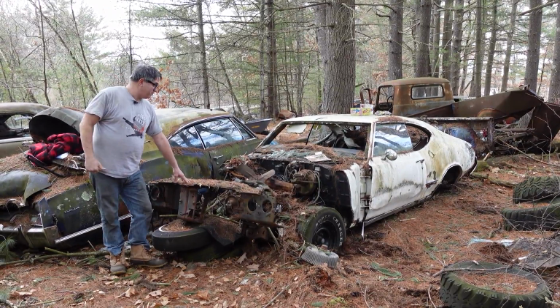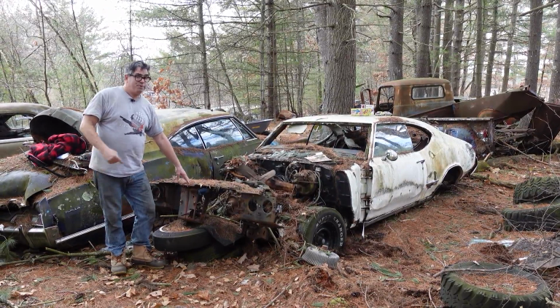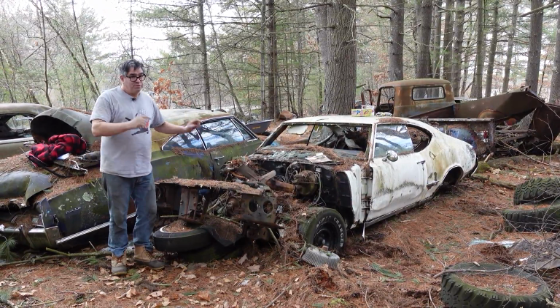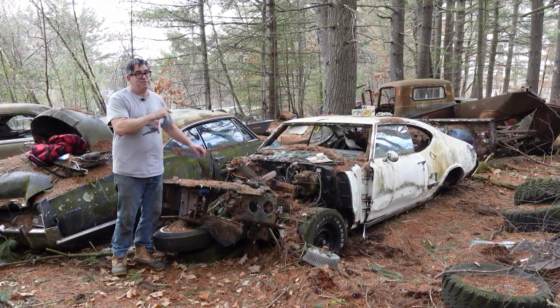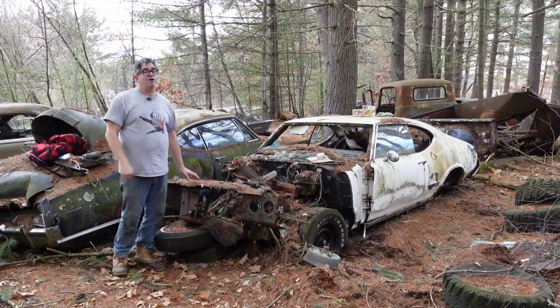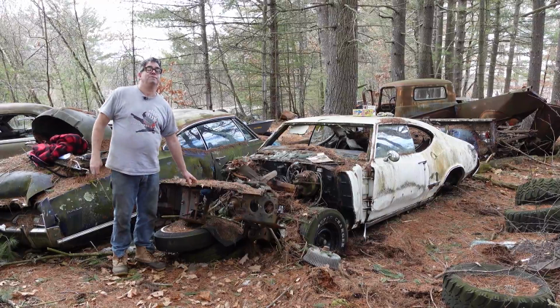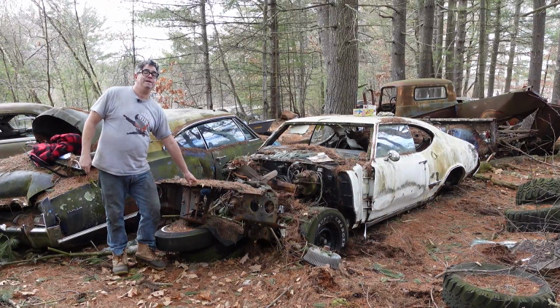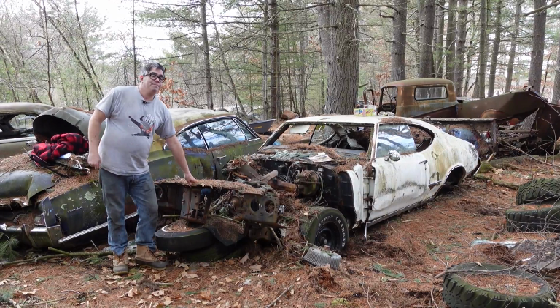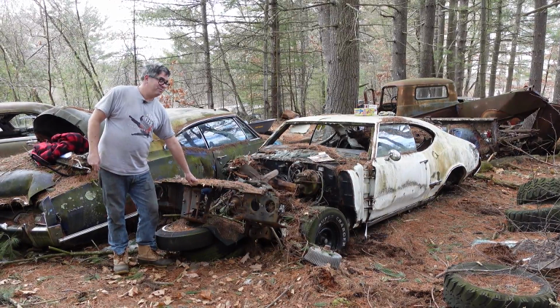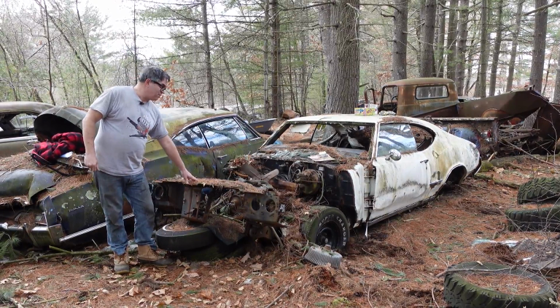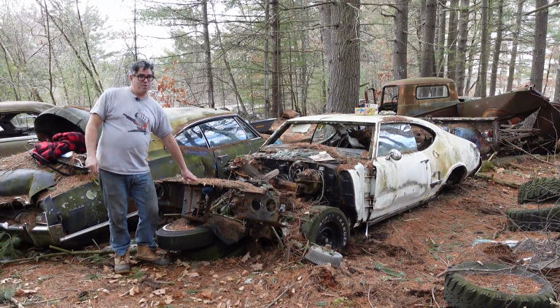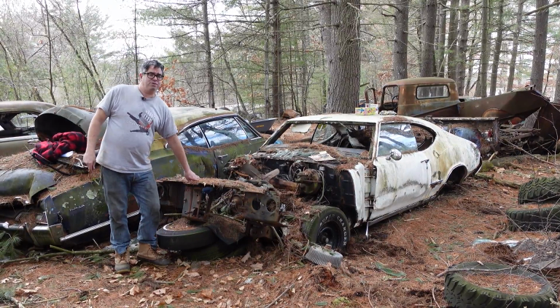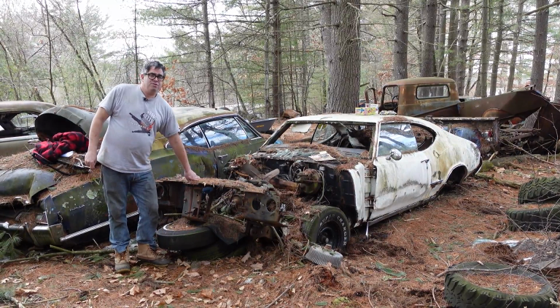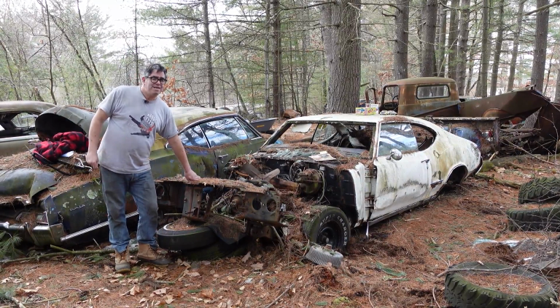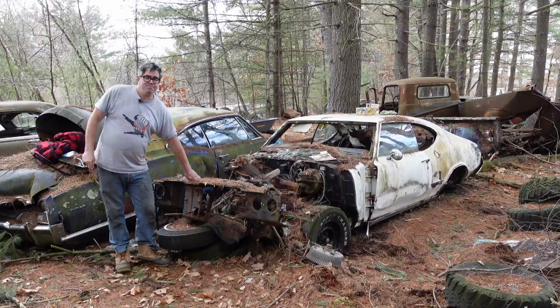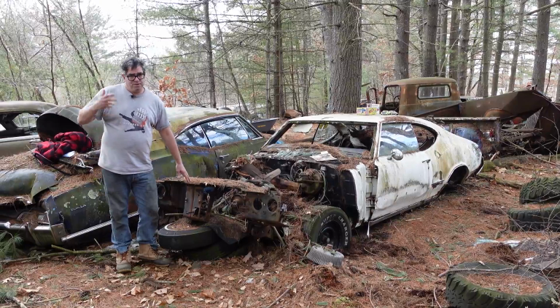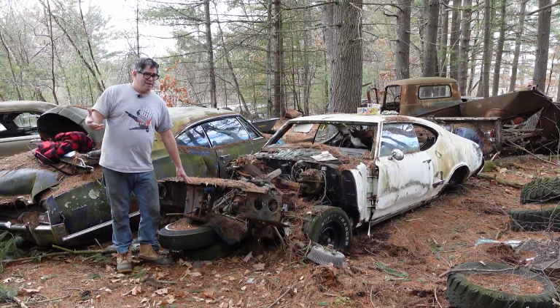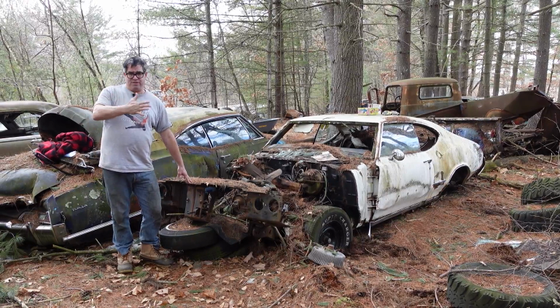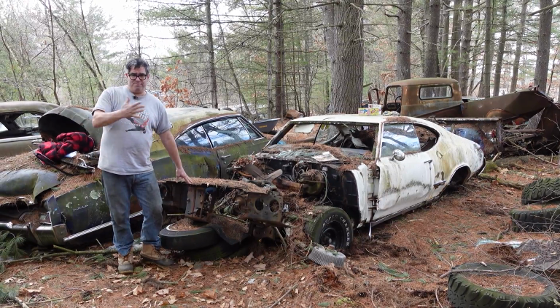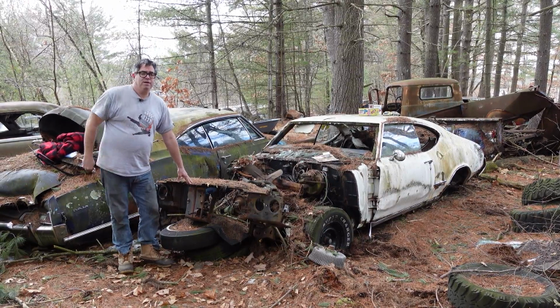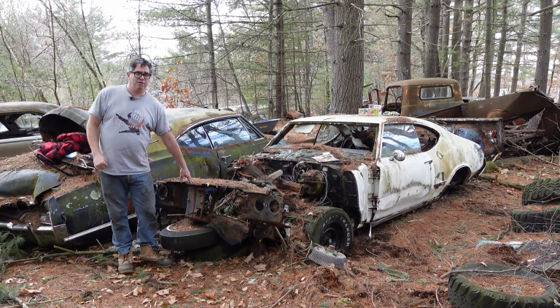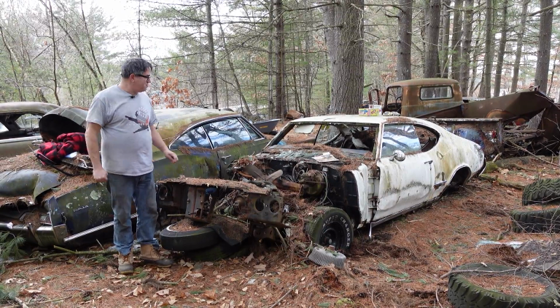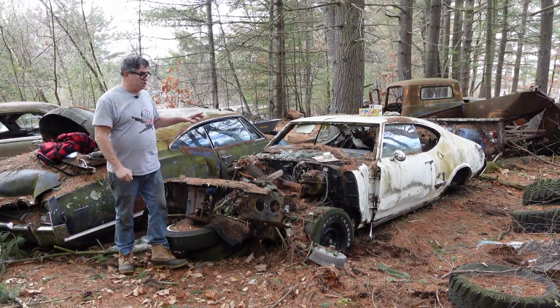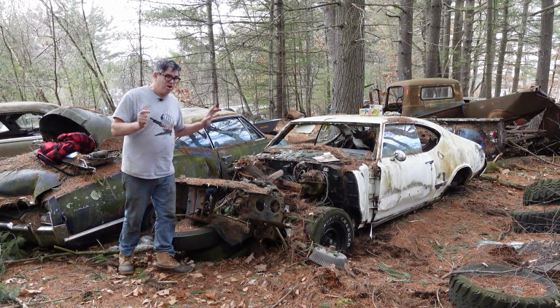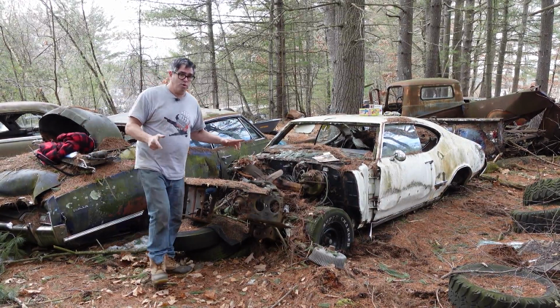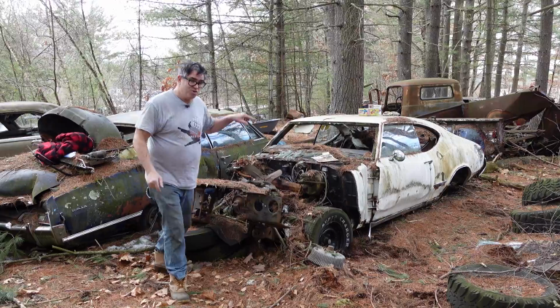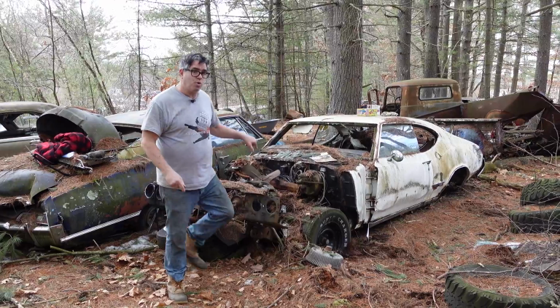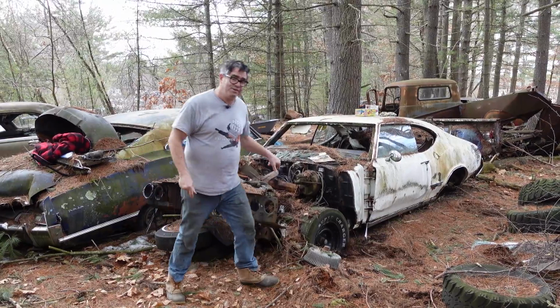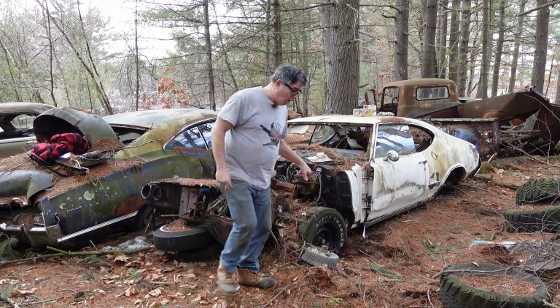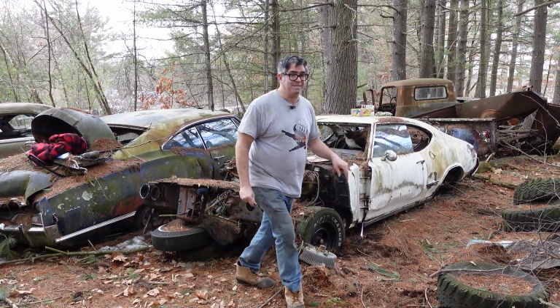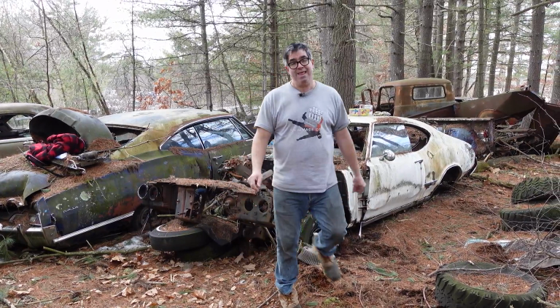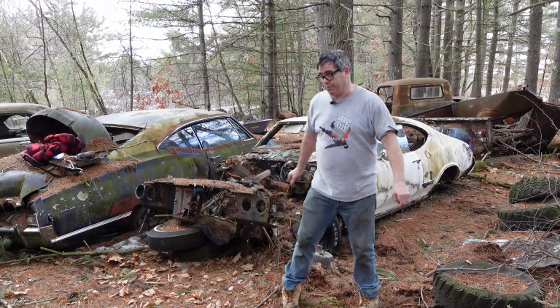But 41% were still these mid-sized cars right here. And of the 234,020 F85s and Cutlasses built, a total of 63,314 were two-door Cutlass S hardtops like this one.